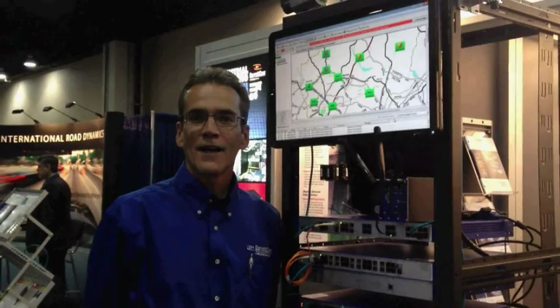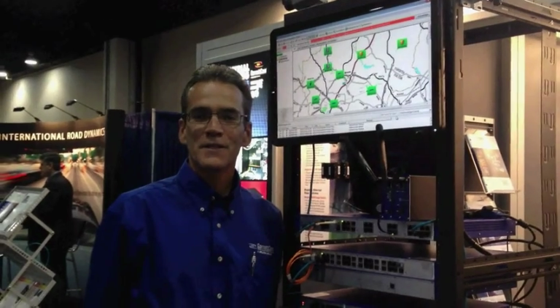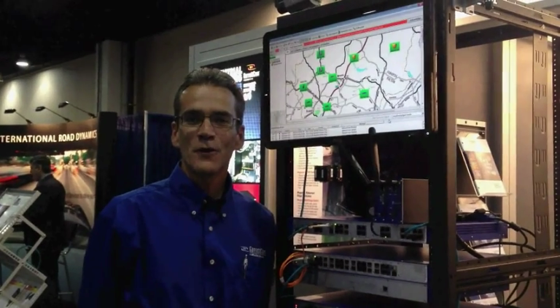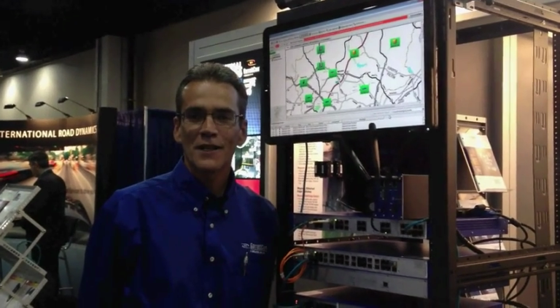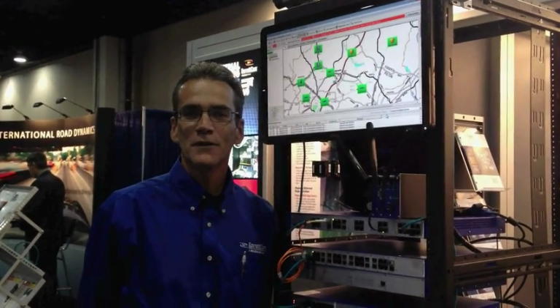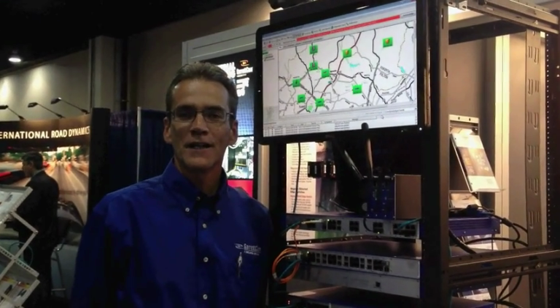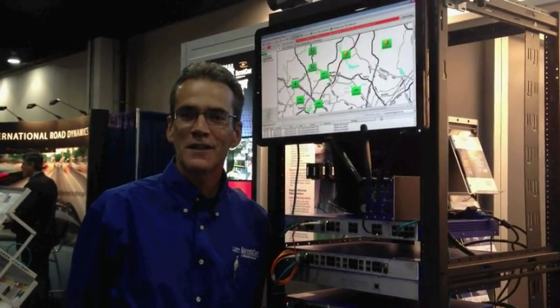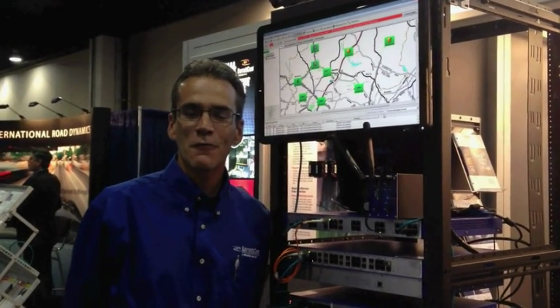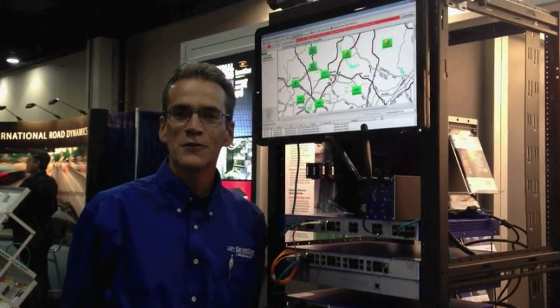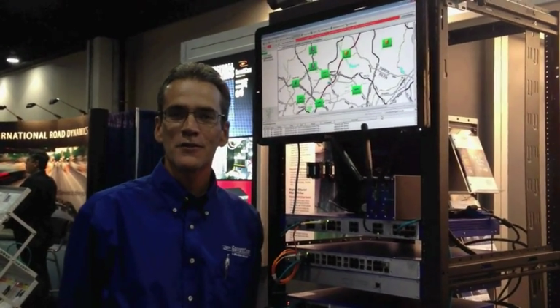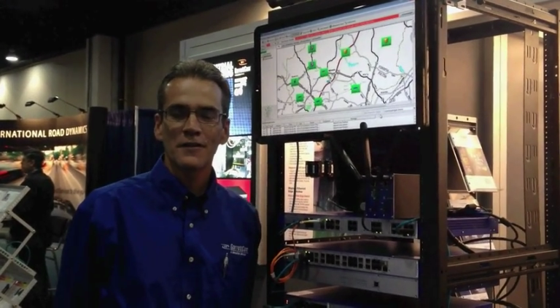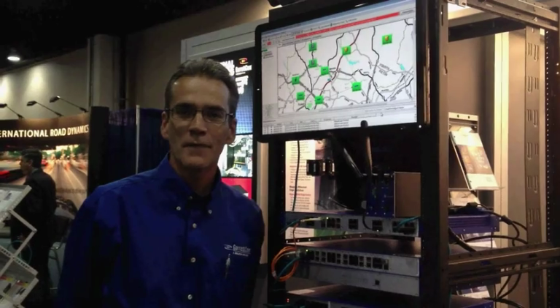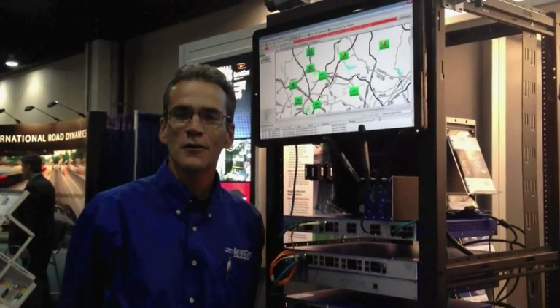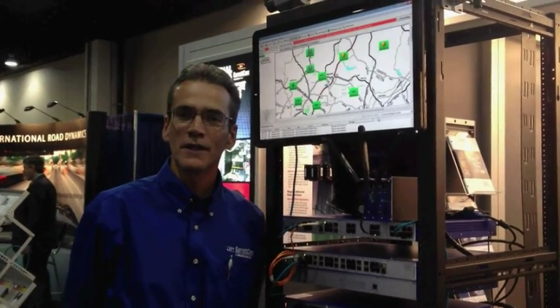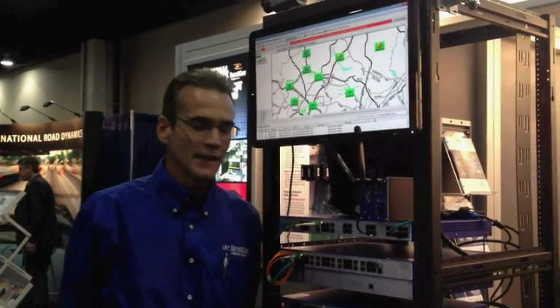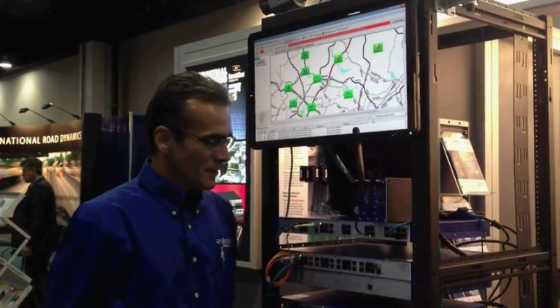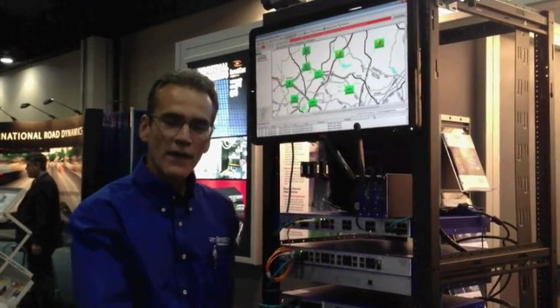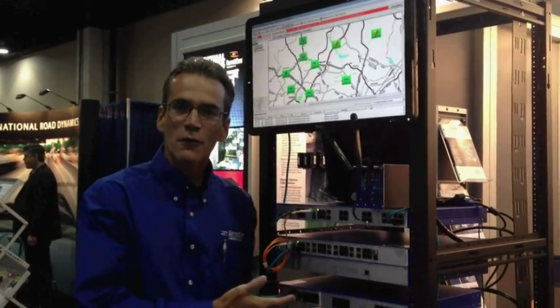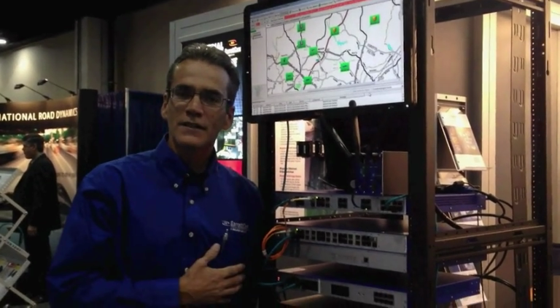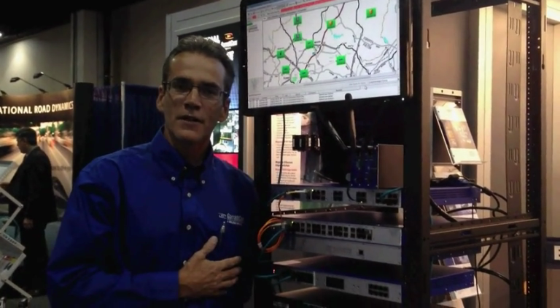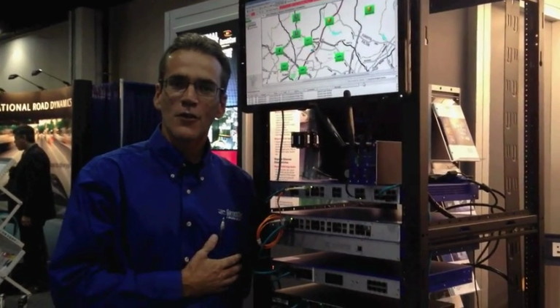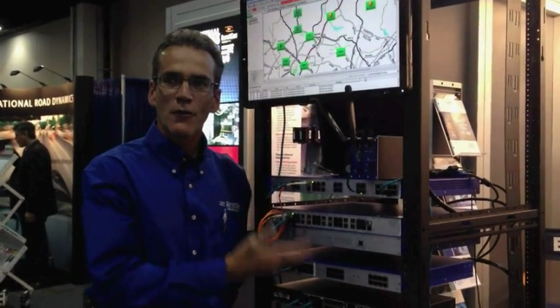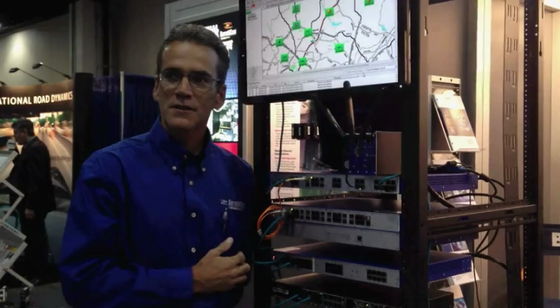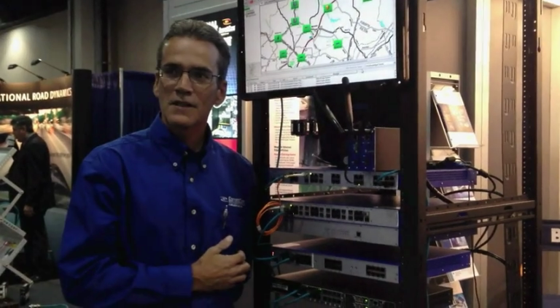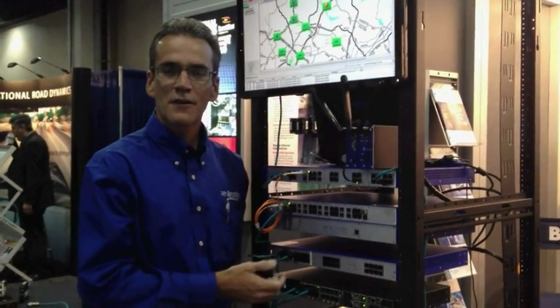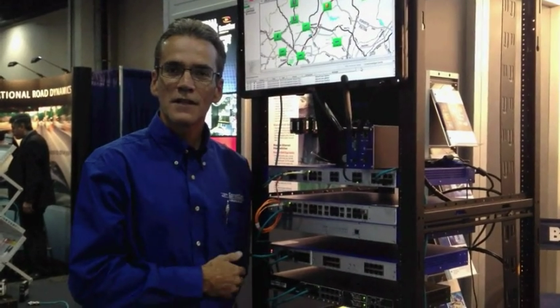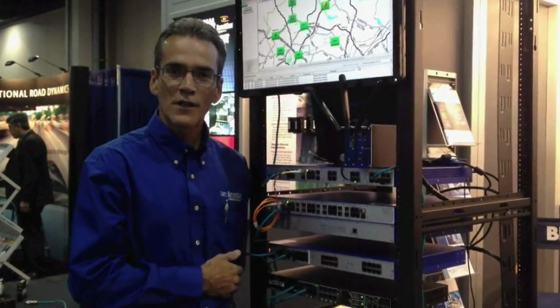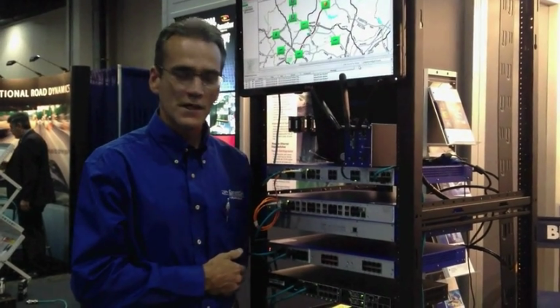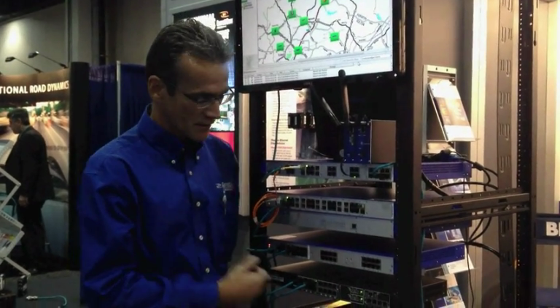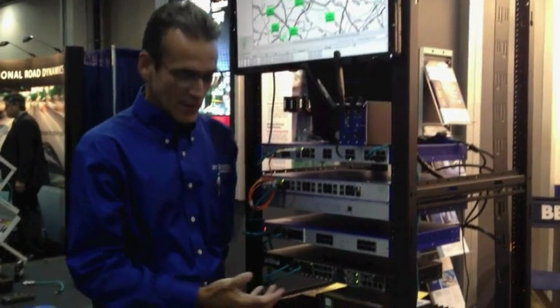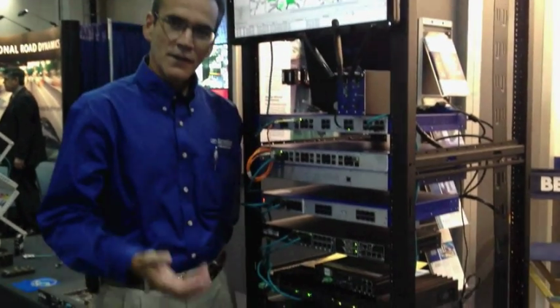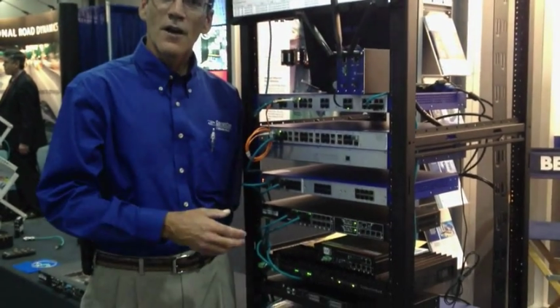Hi, my name is Steve Bowles and I am the Bellavine Industrial Network Solutions Manager for Garretcom and Hirschman. What we have here — we're at the ITS America show and we have a rack system that has our networking equipment installed.